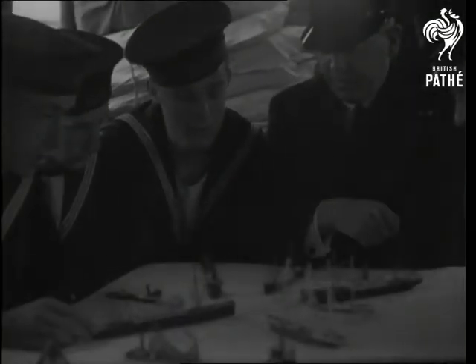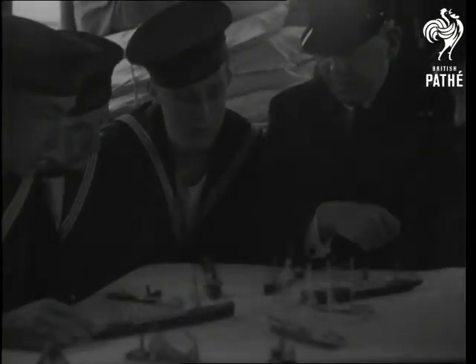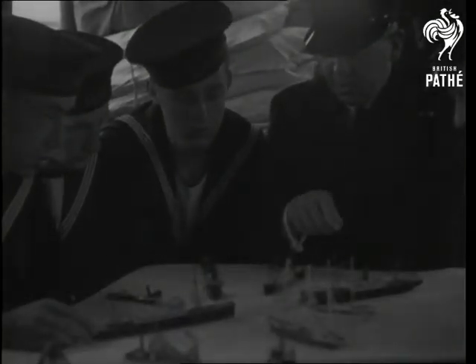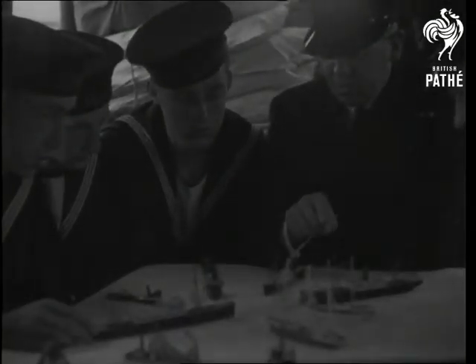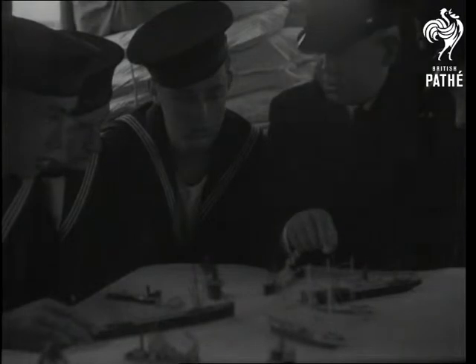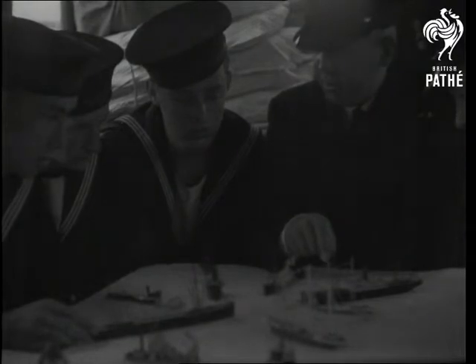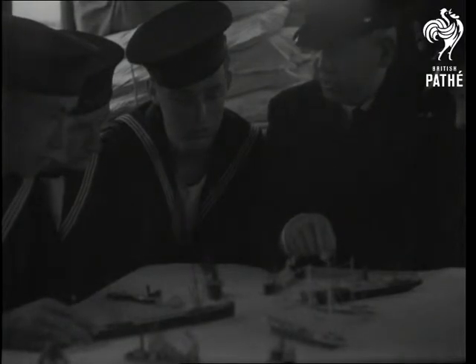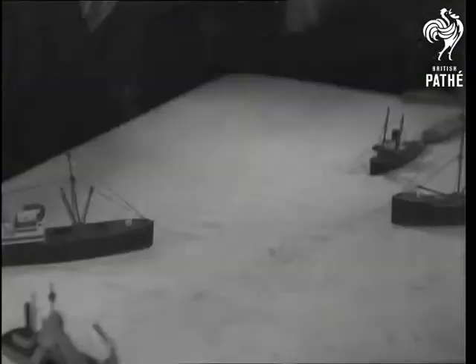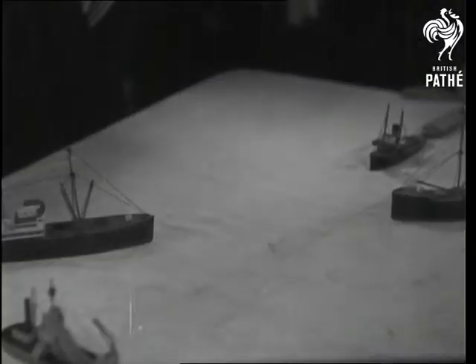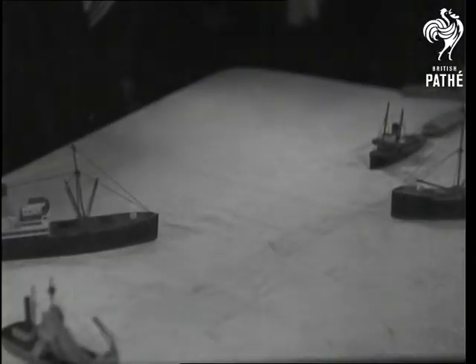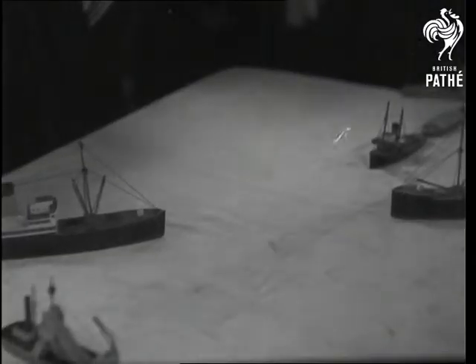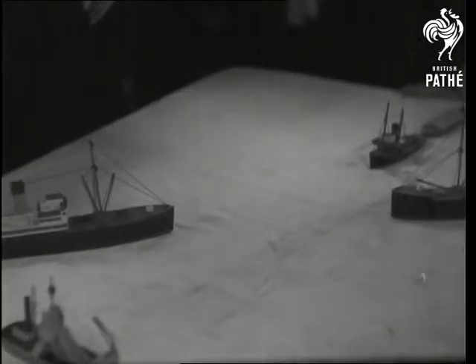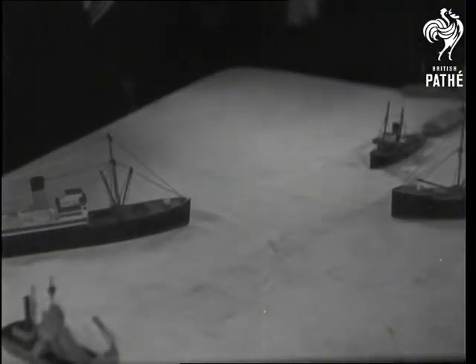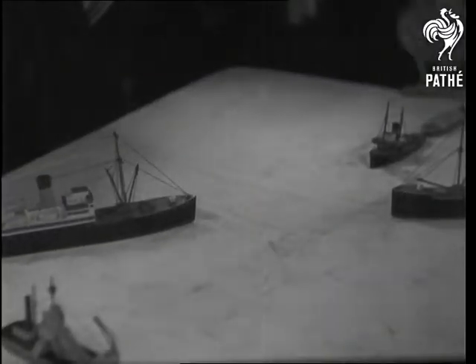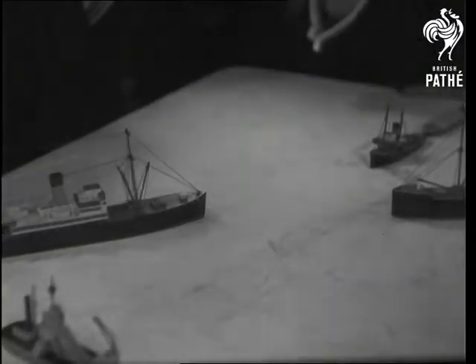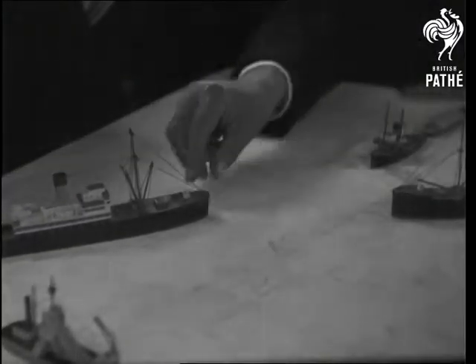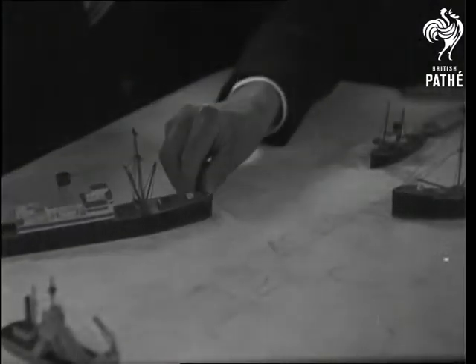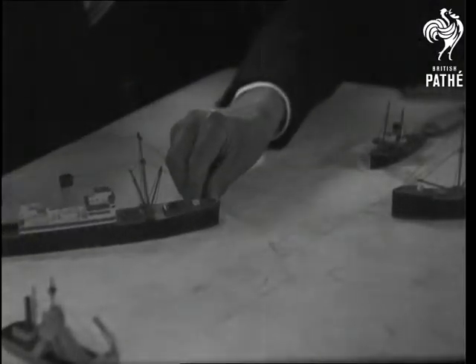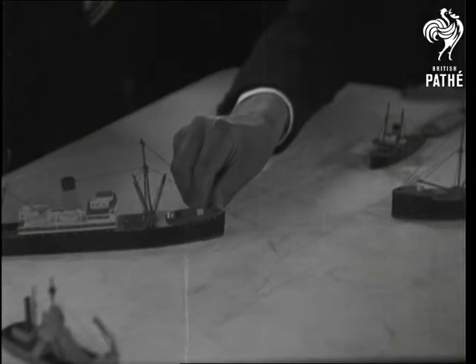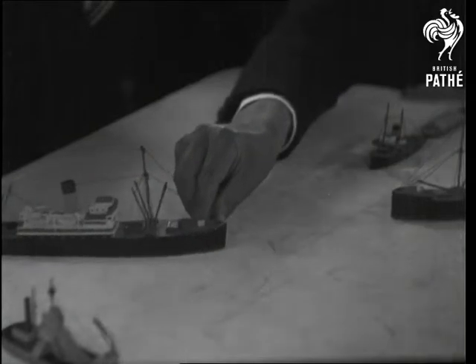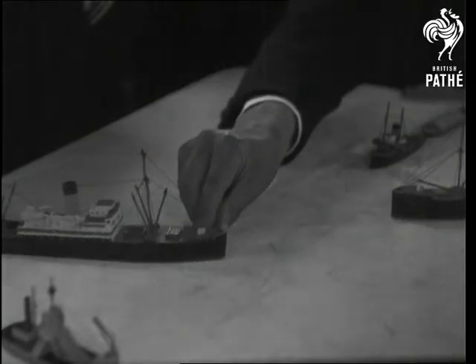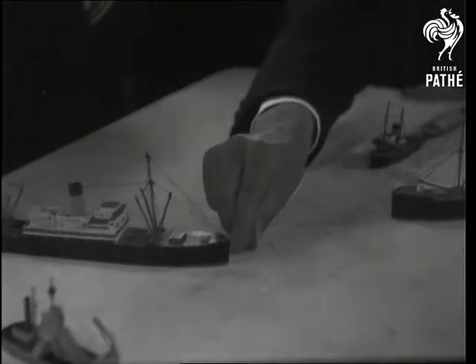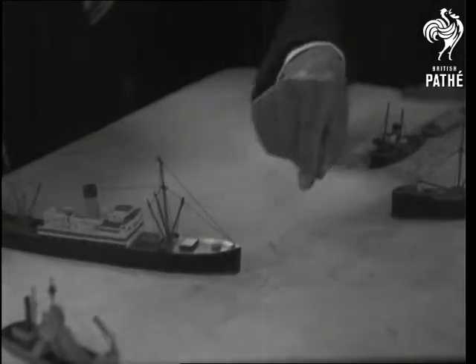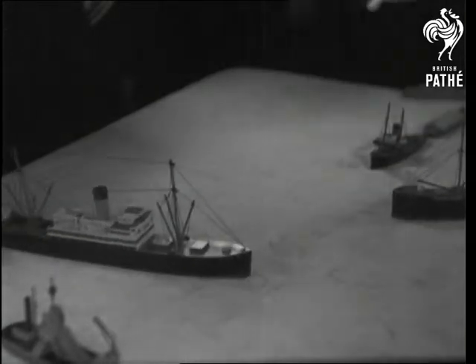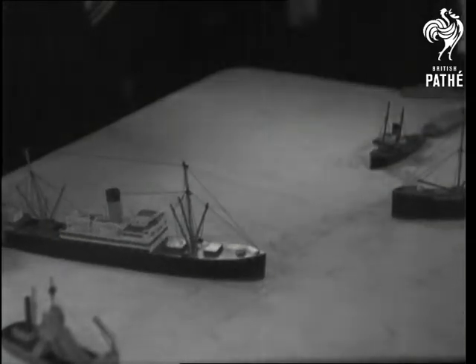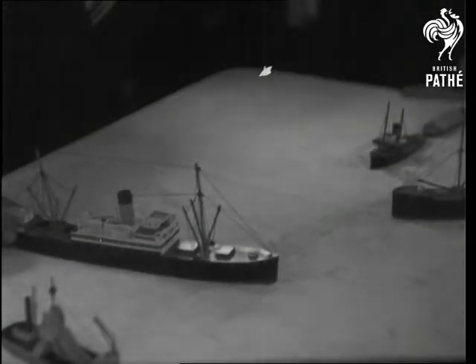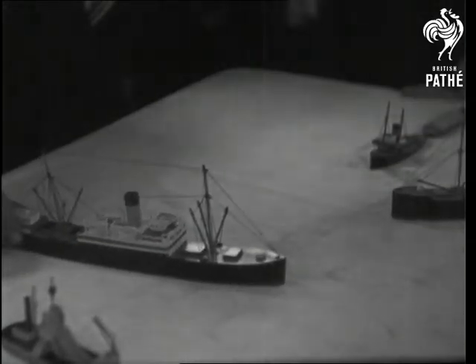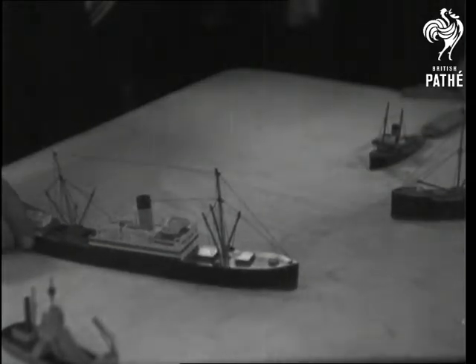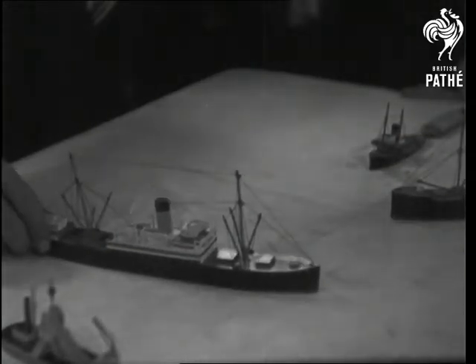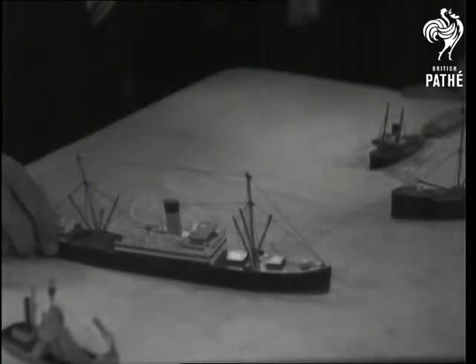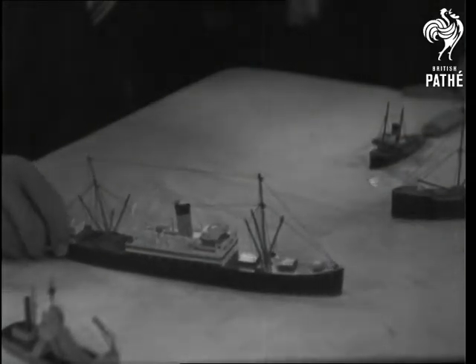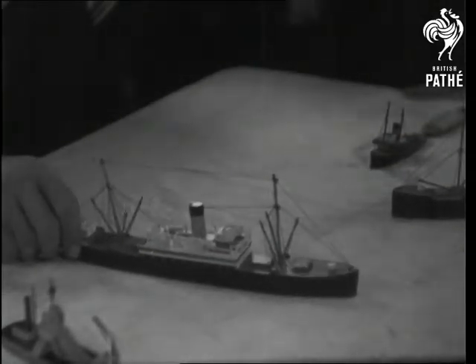With model ships, Captain Watts demonstrates the rule of the road. When two vessels are meeting head-on so as to involve risk of collision, each alters her course to starboard in order to pass on the port side of the other.